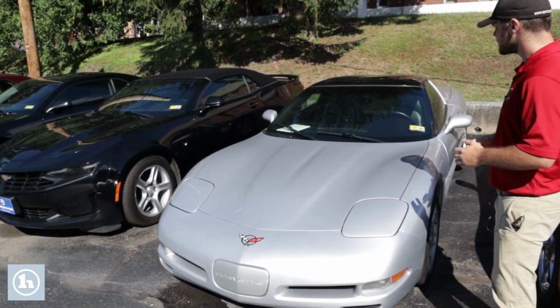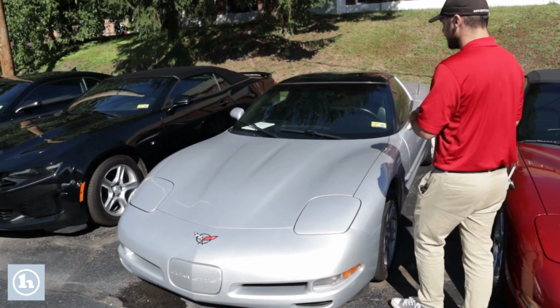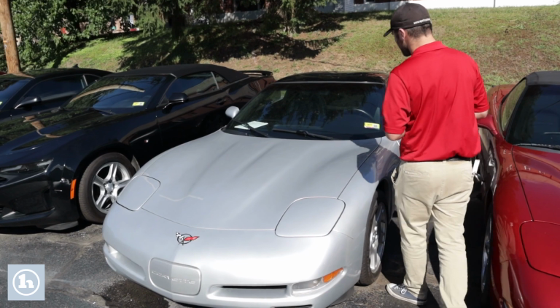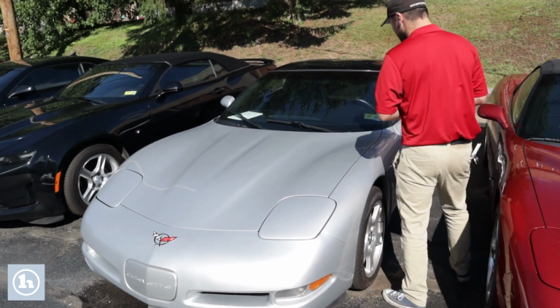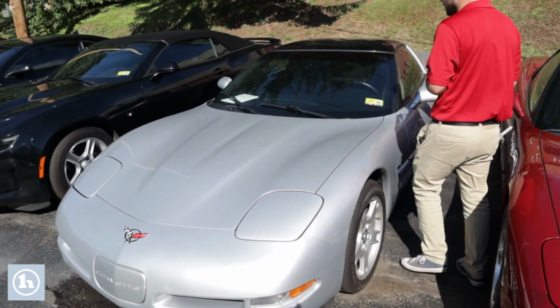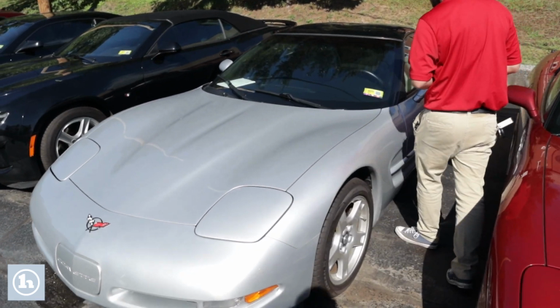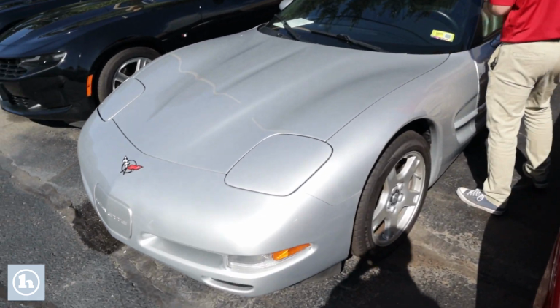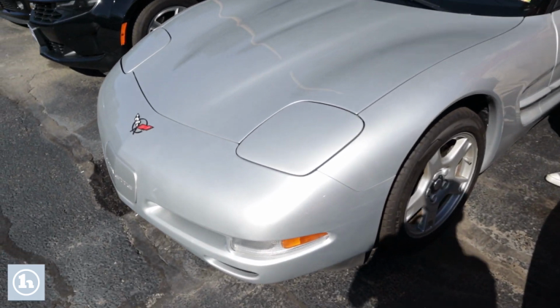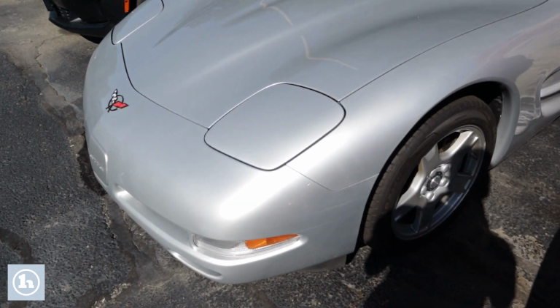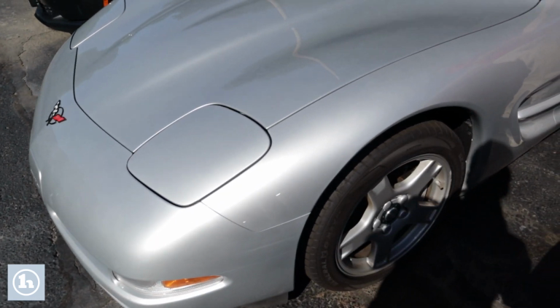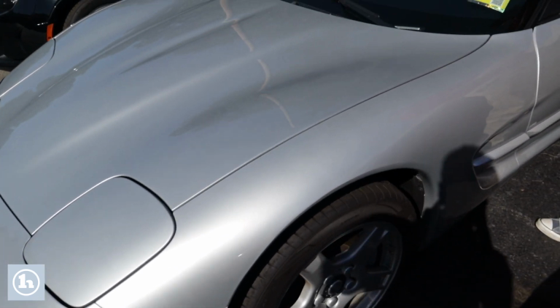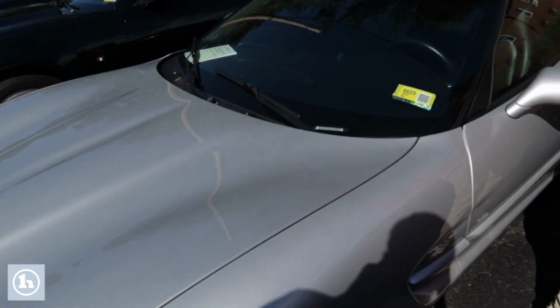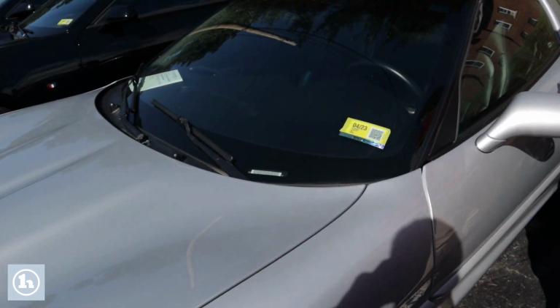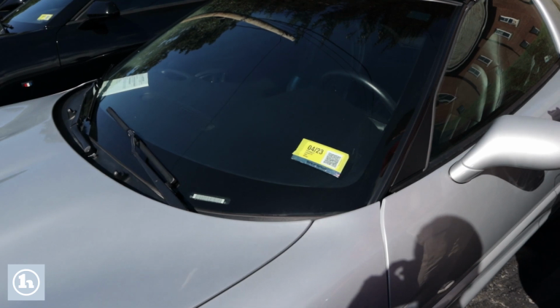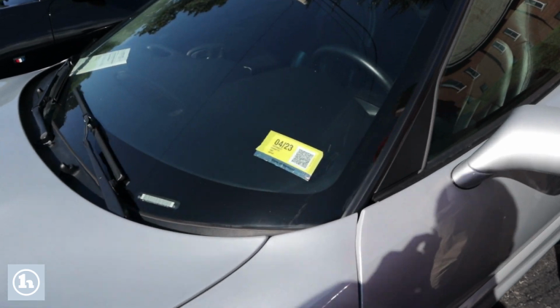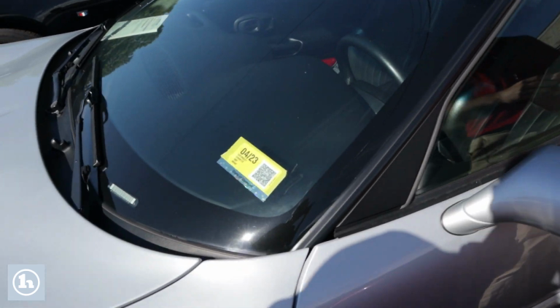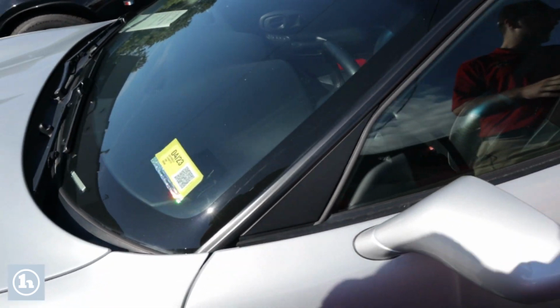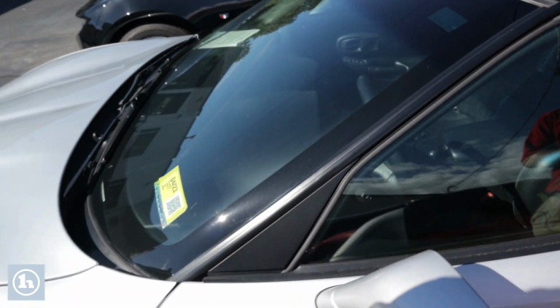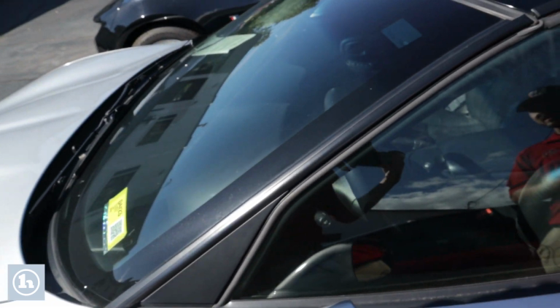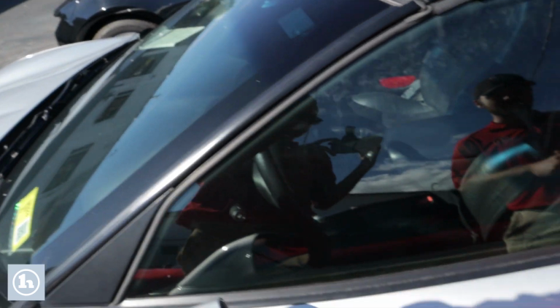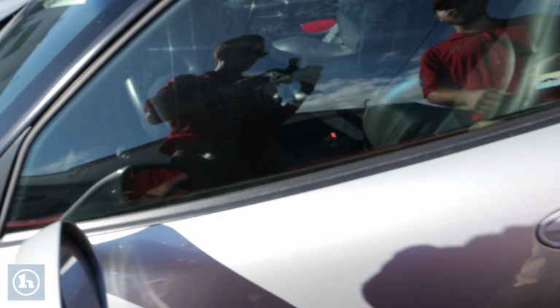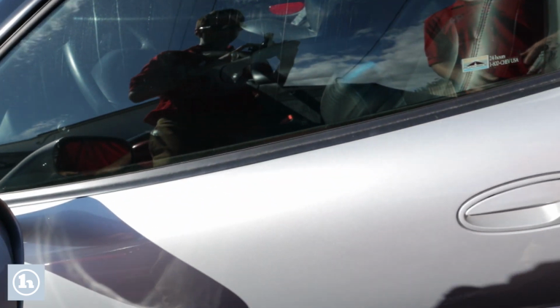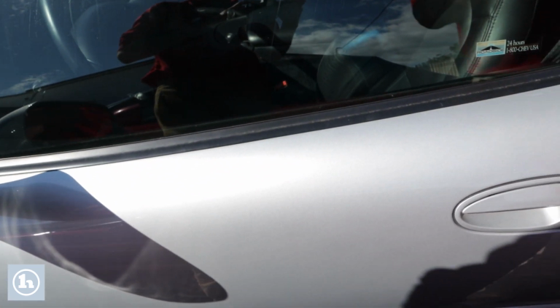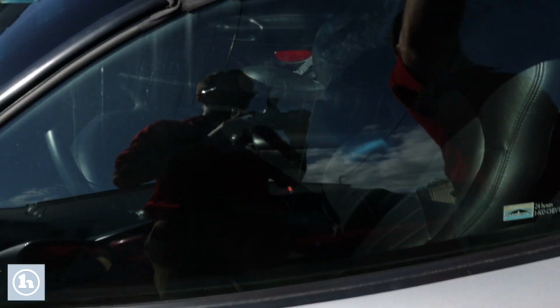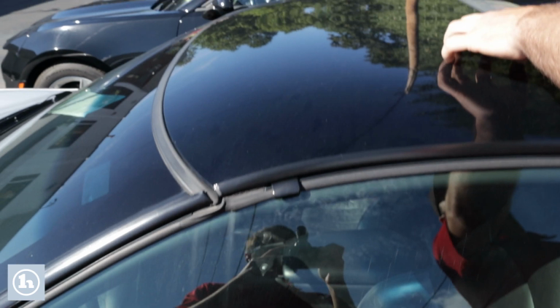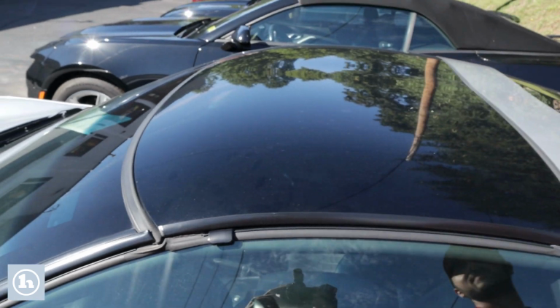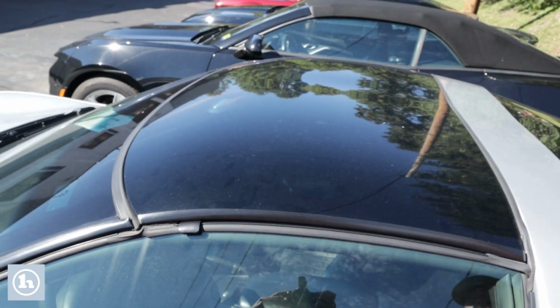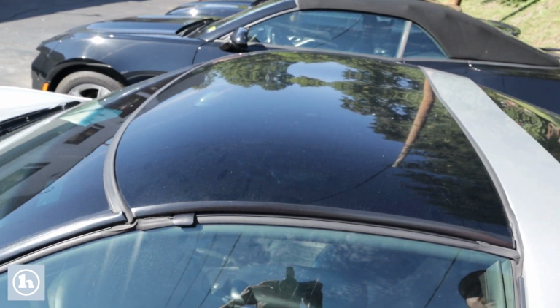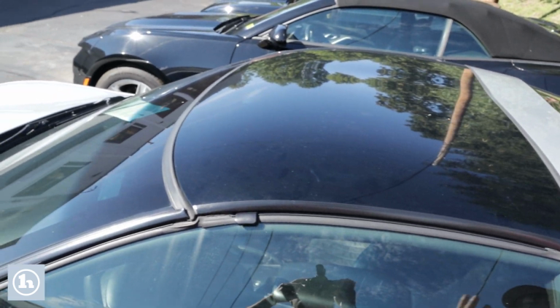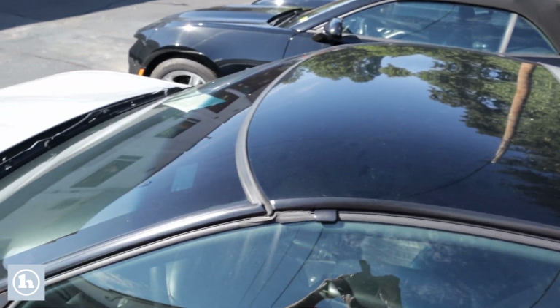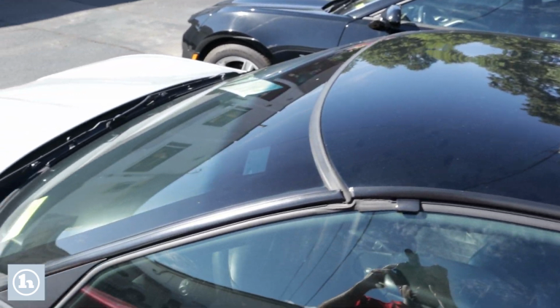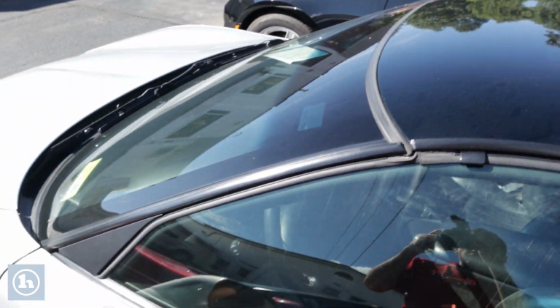This right here has really low miles on it, about 25,000. Fresh inspection in April. It's got classic five-spoke style muscle car rims, and it does have the plexiglass top as well, so you have that panoramic roof effect.